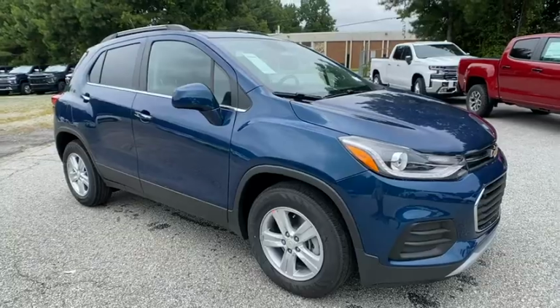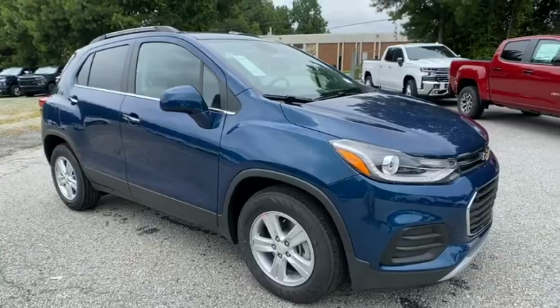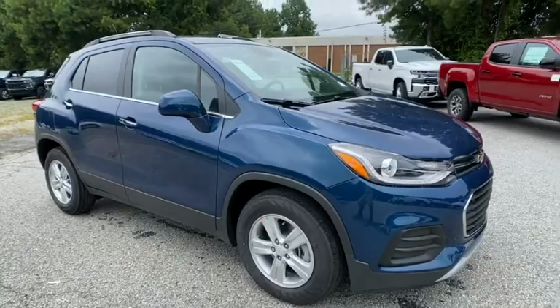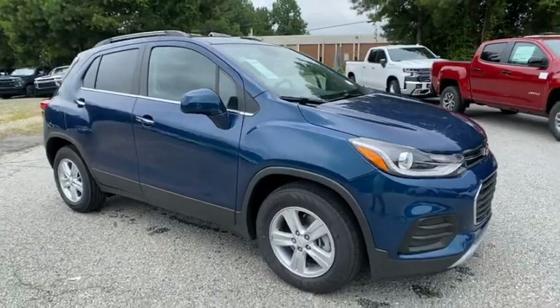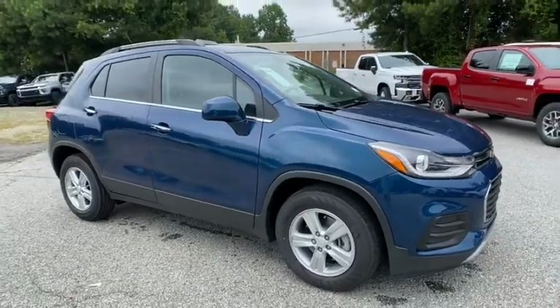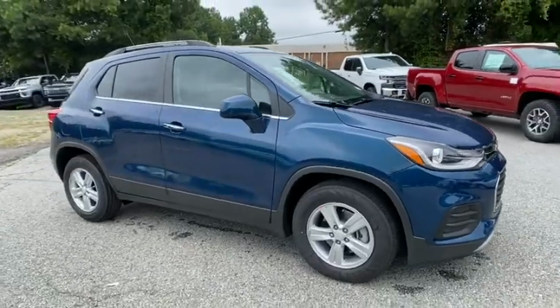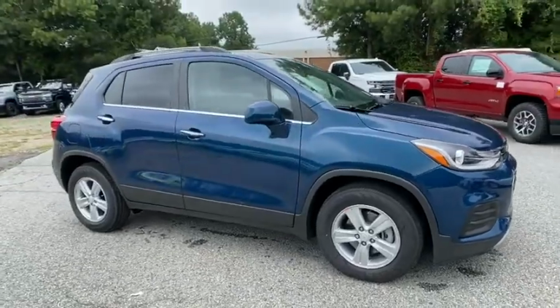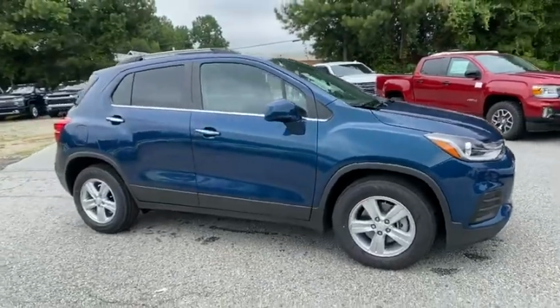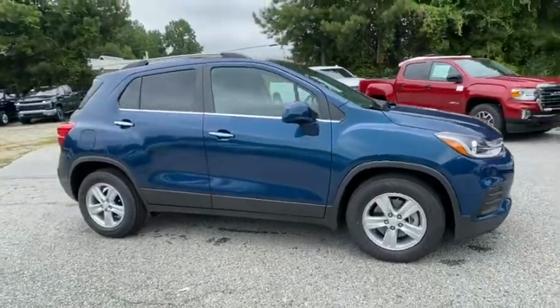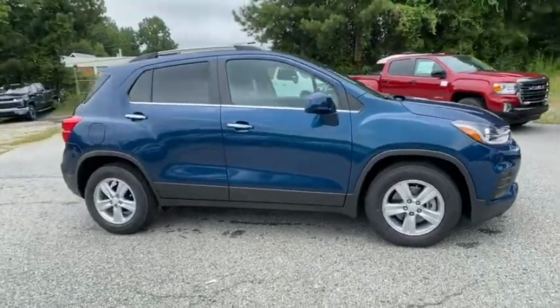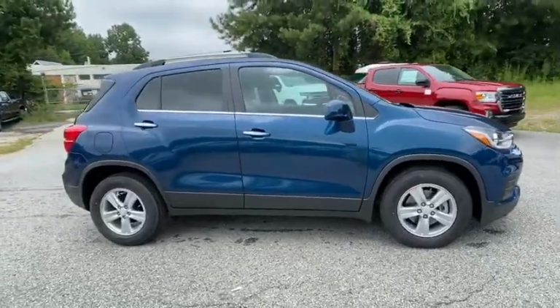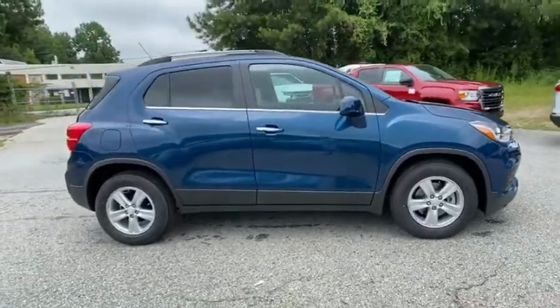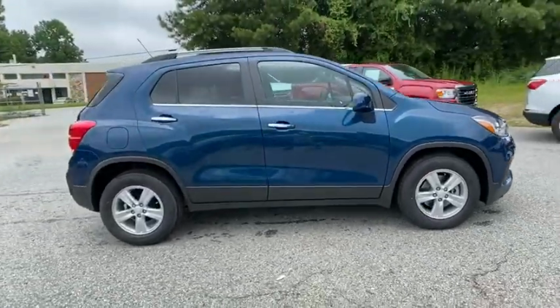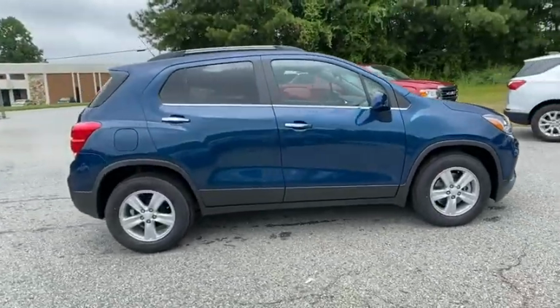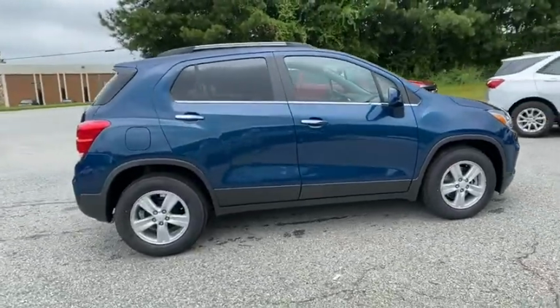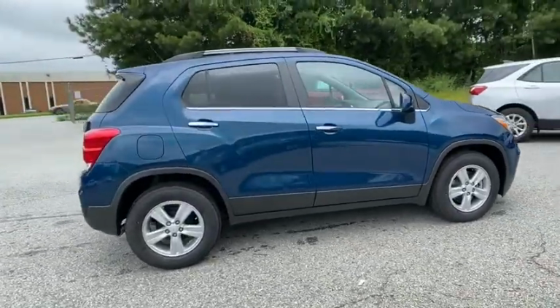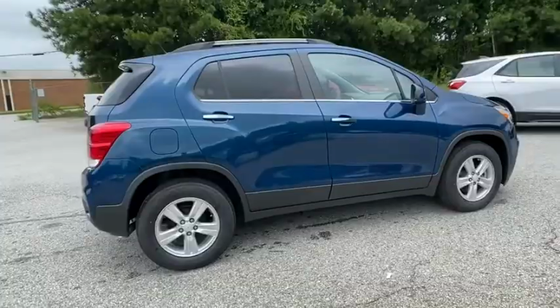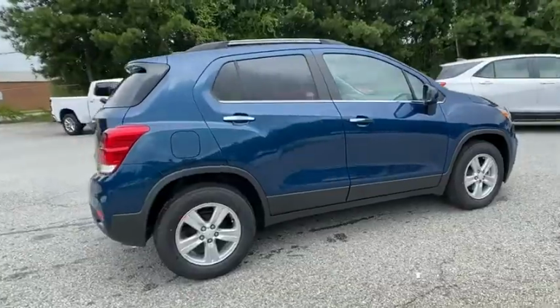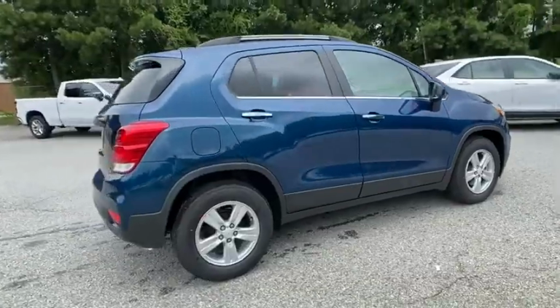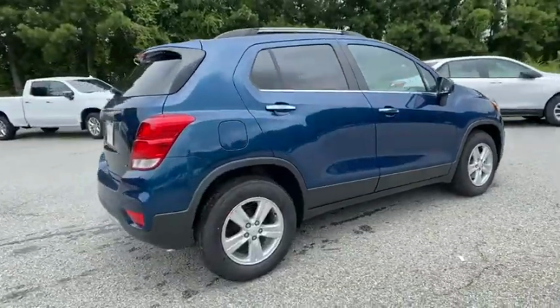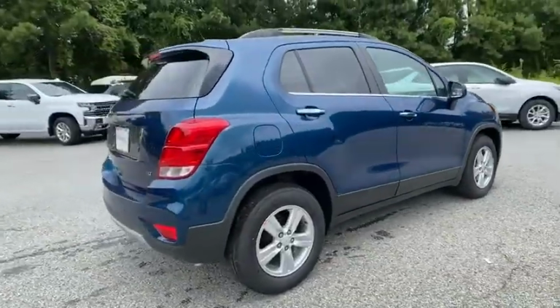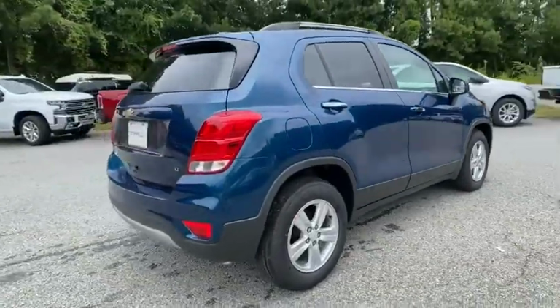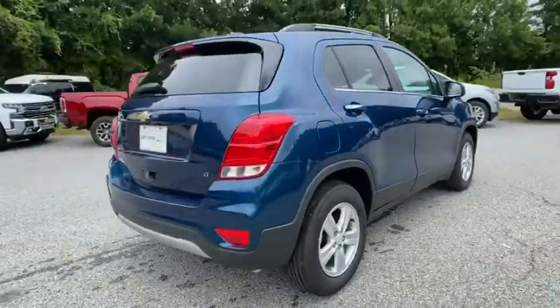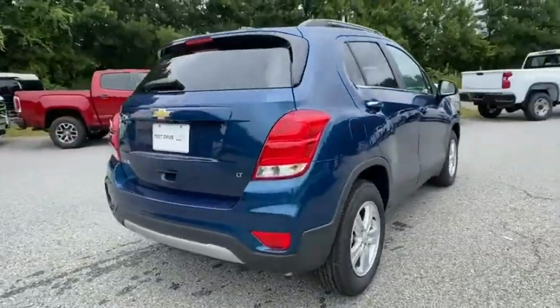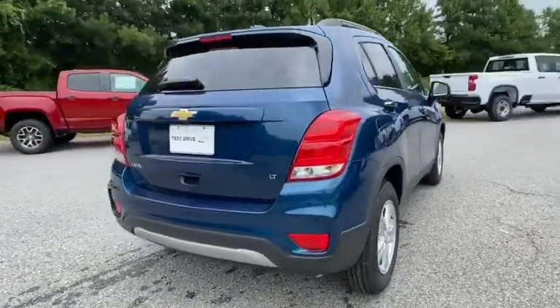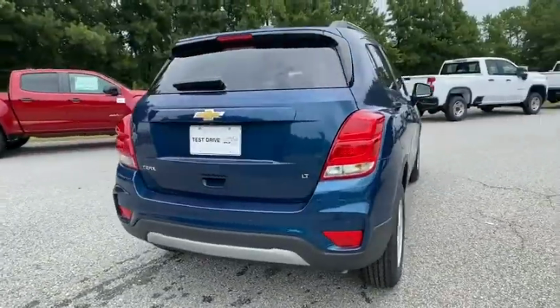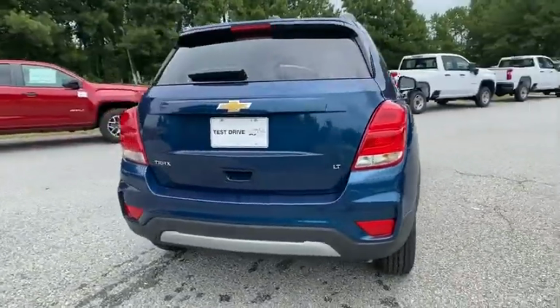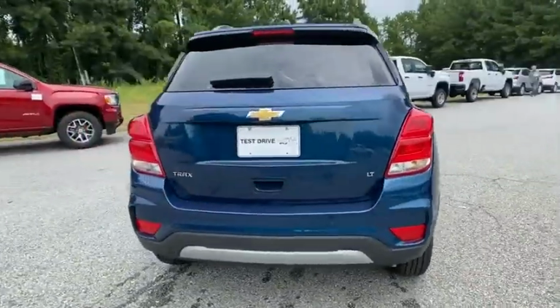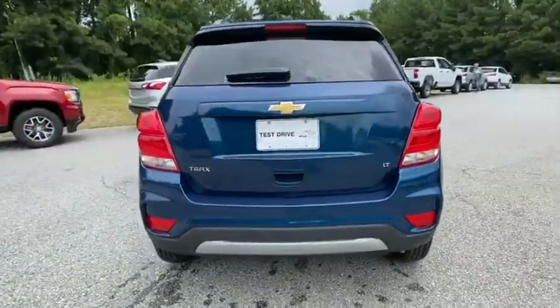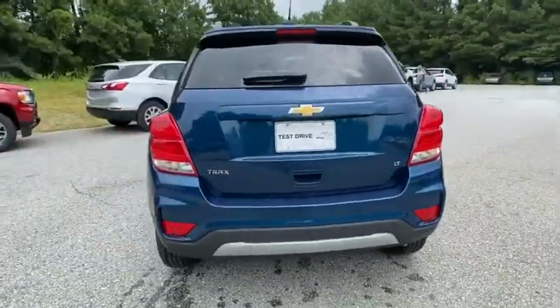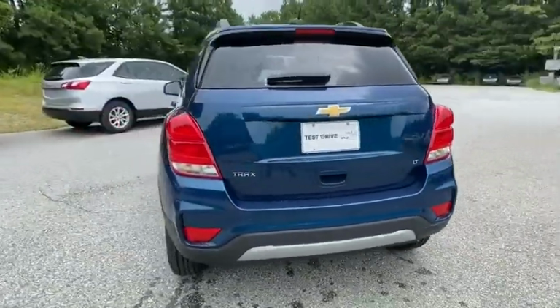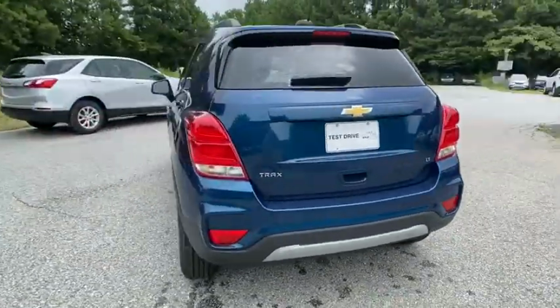You are going to love the 2020 Chevrolet Trax. The Trax is tiny on the outside, but remarkably spacious within. It comes with a clean and modern interior.